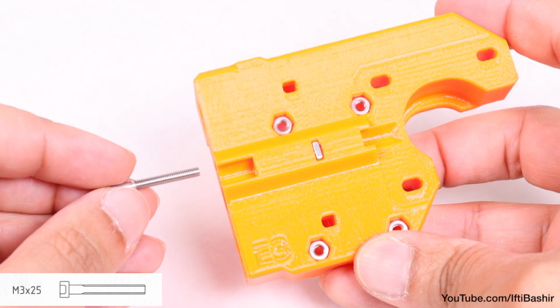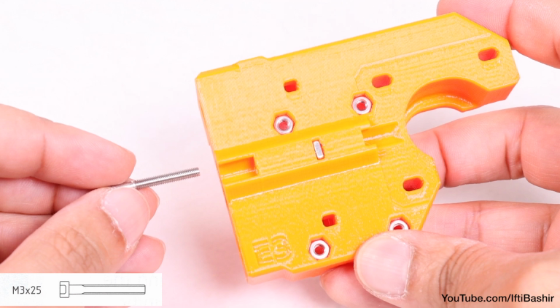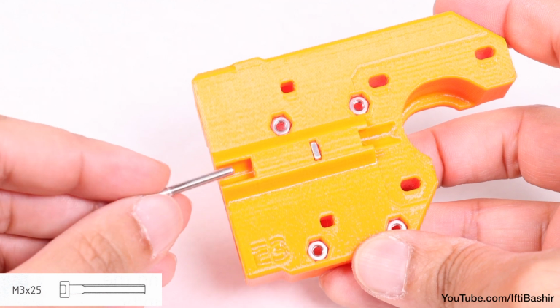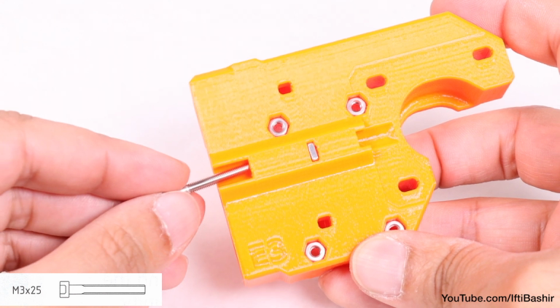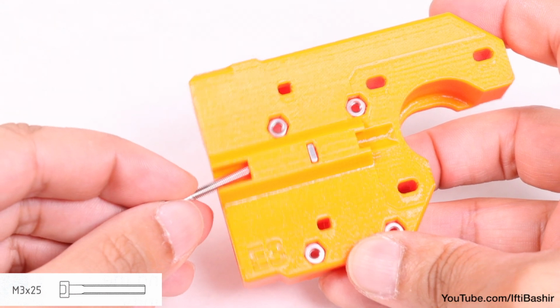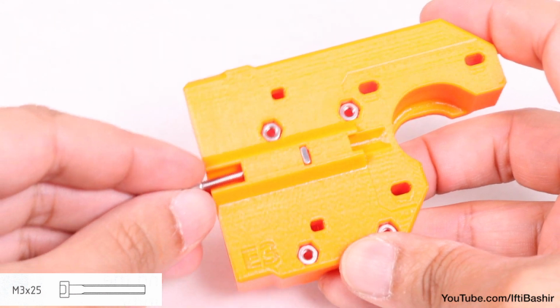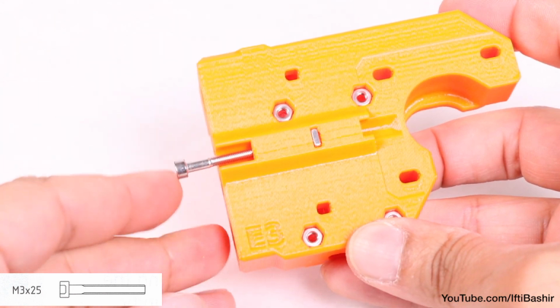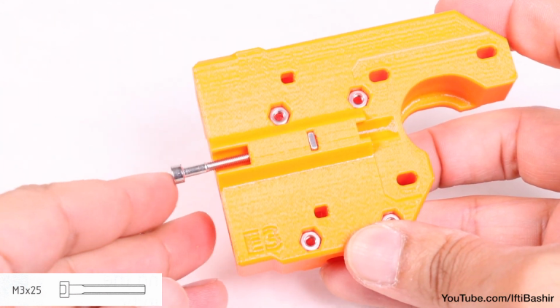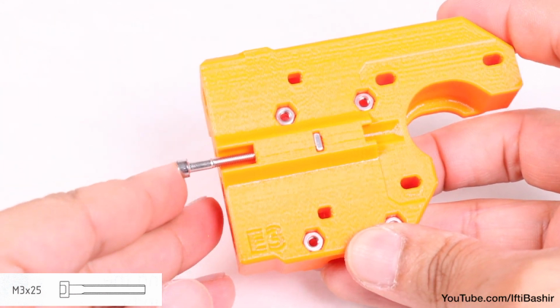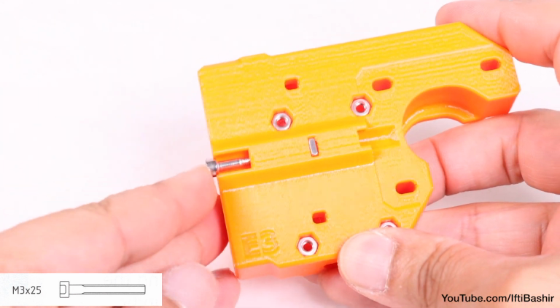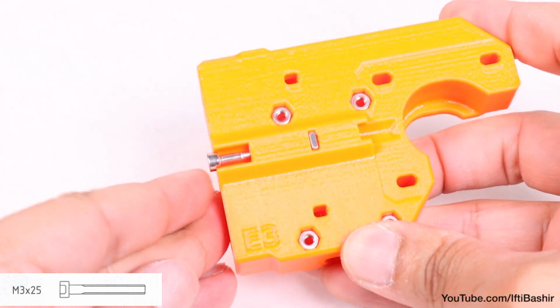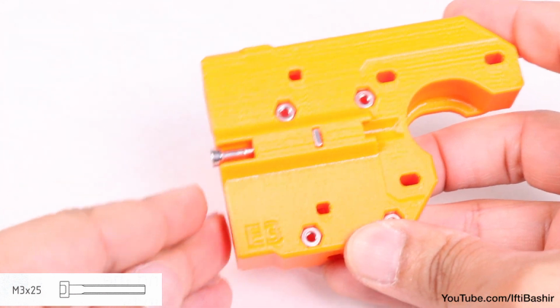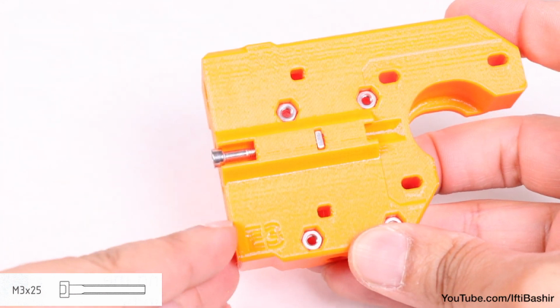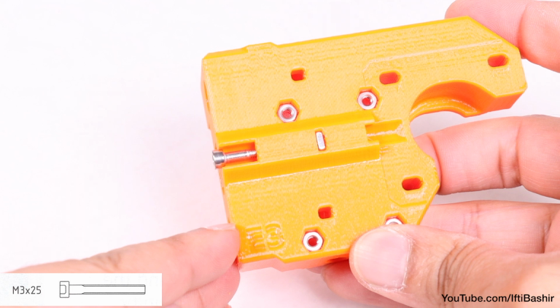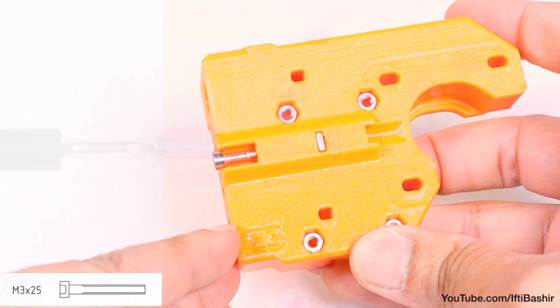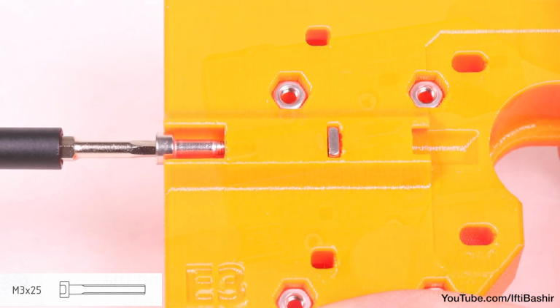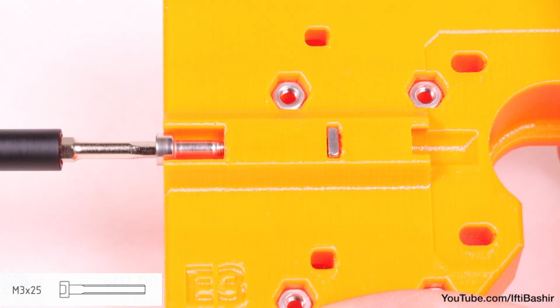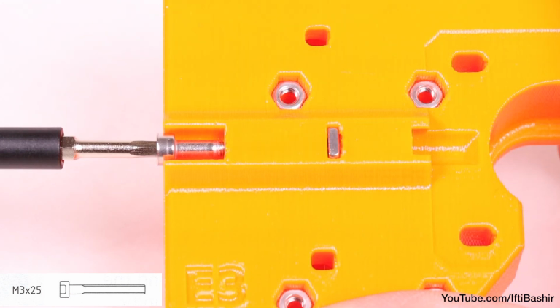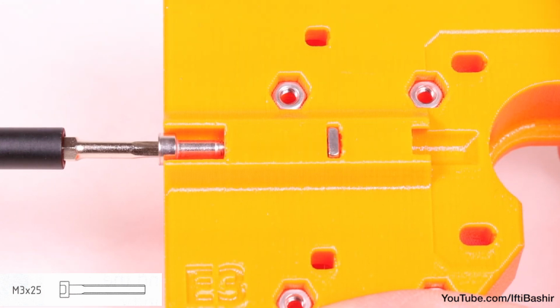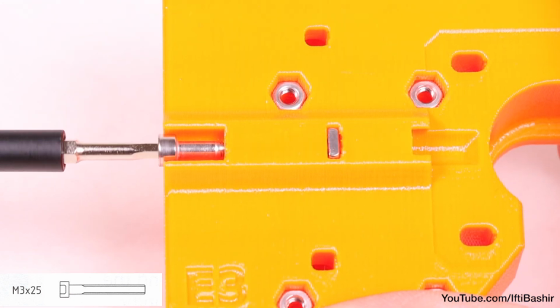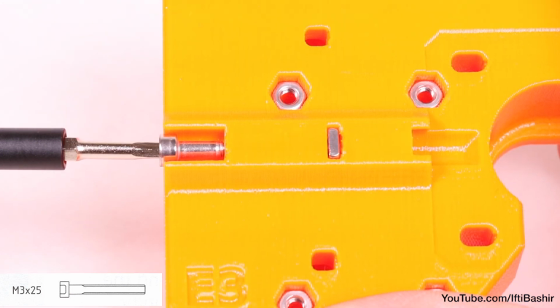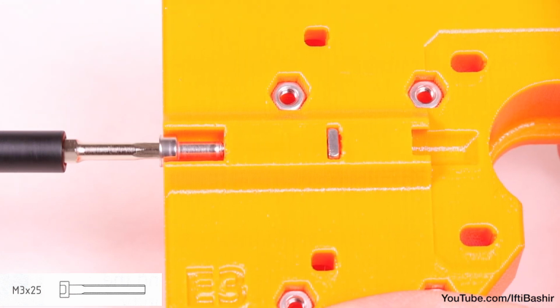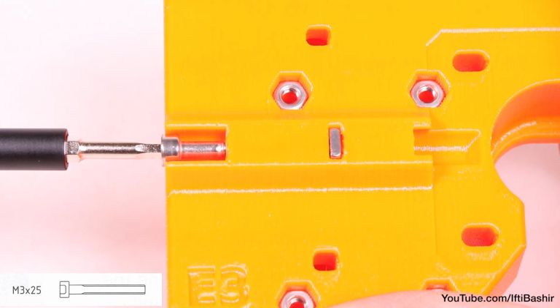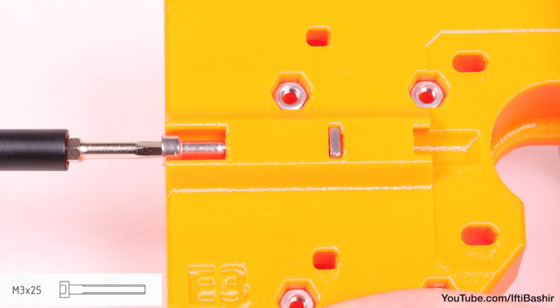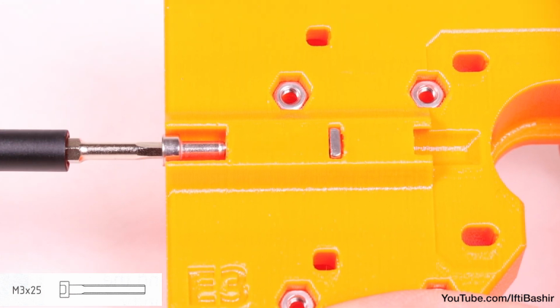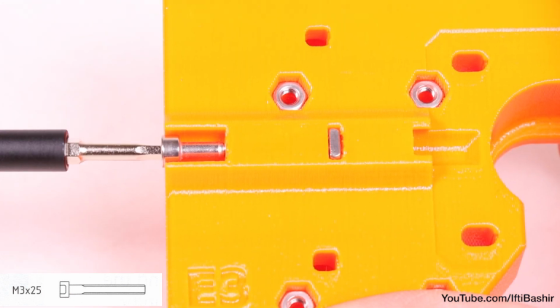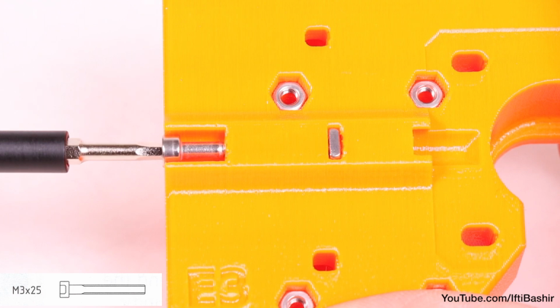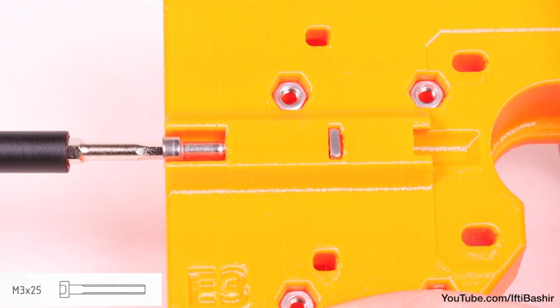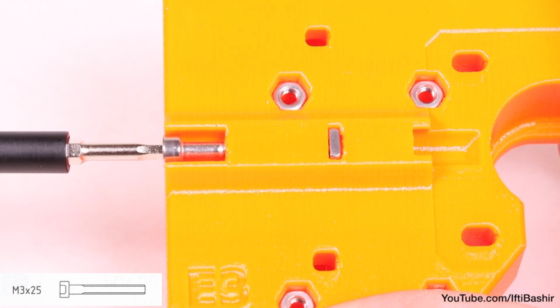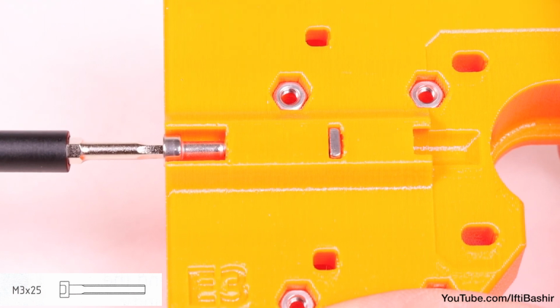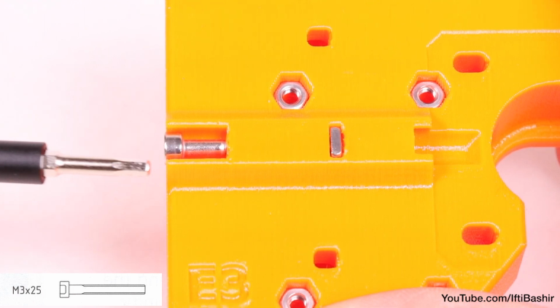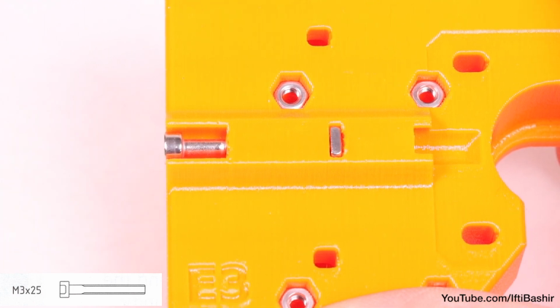Next, insert an M3 by 25 screw from the side and into the square nut we just installed. Take care to not over-tighten the screw completely; instead keep the screw head aligned with the top surface of the part.